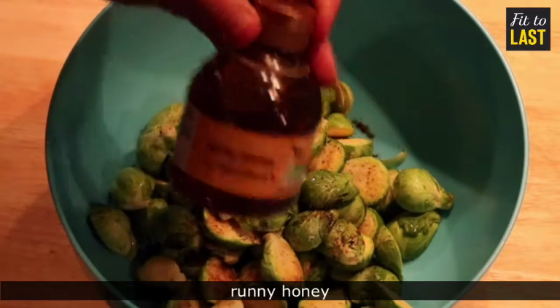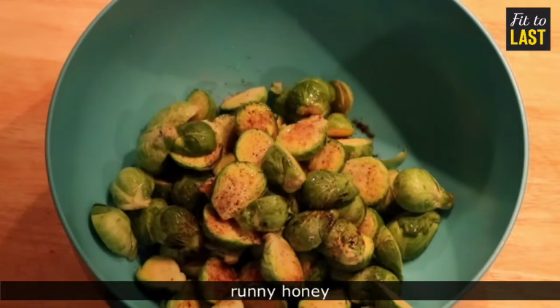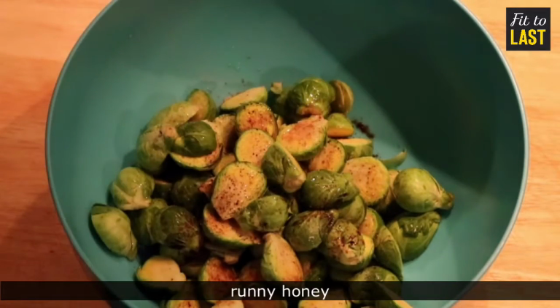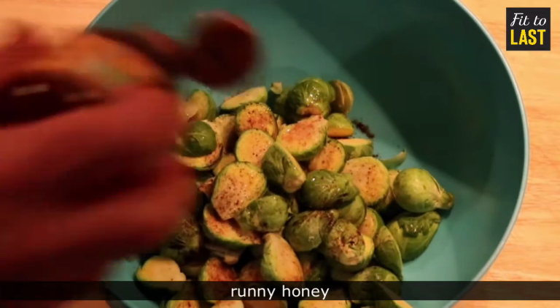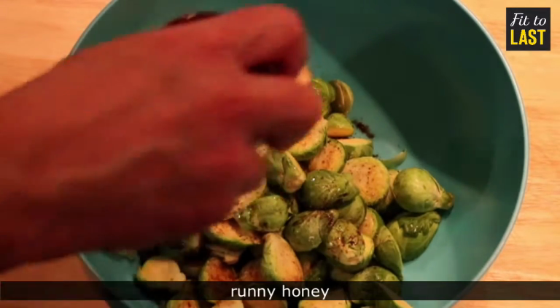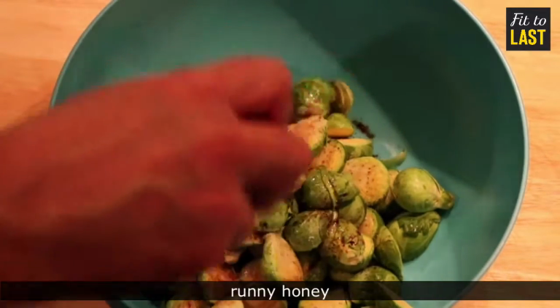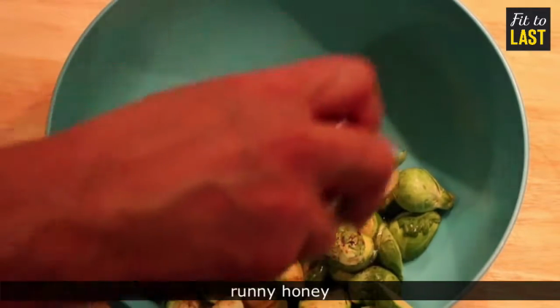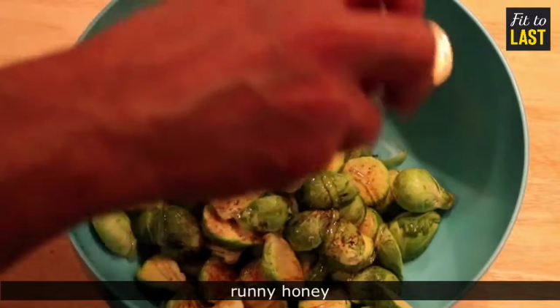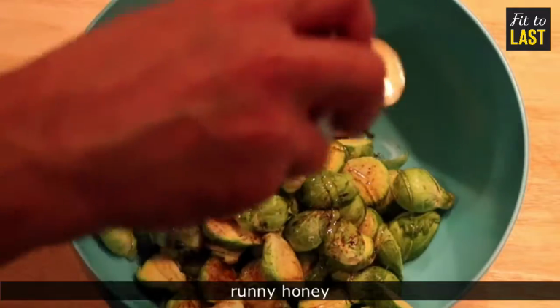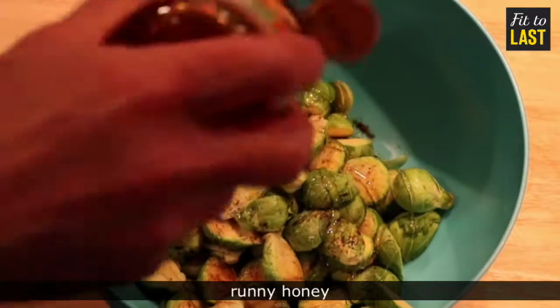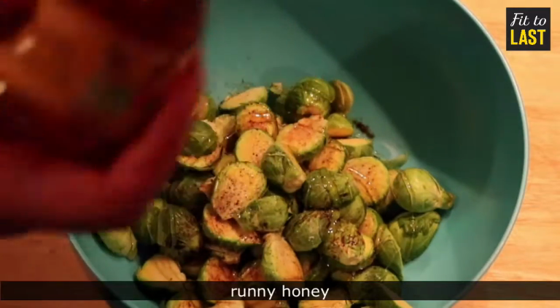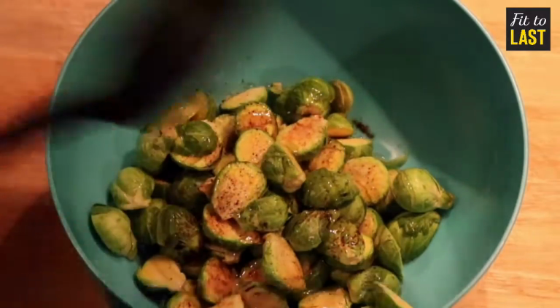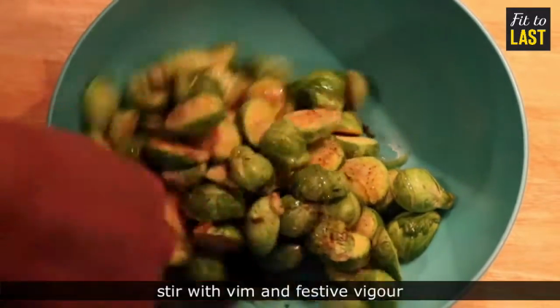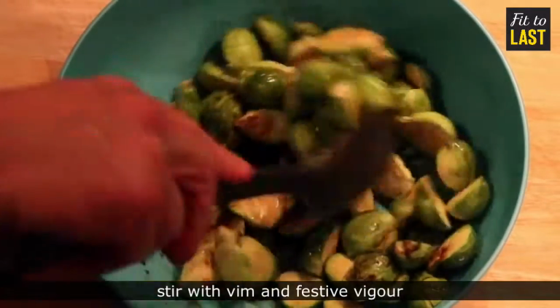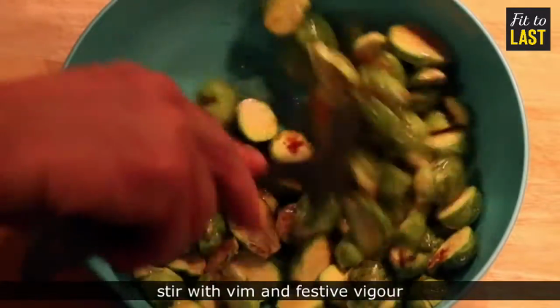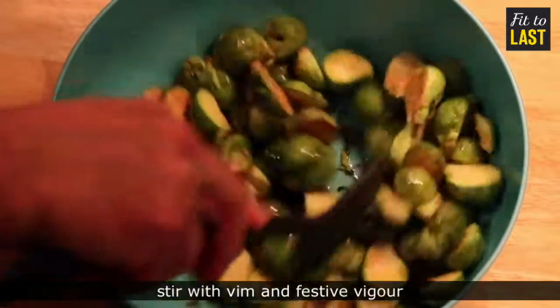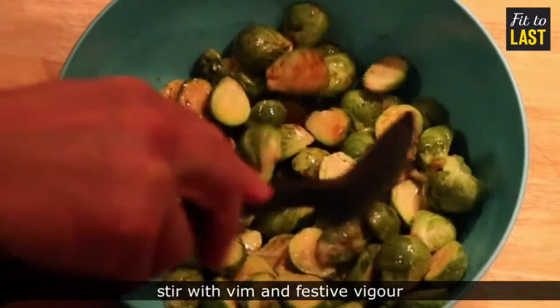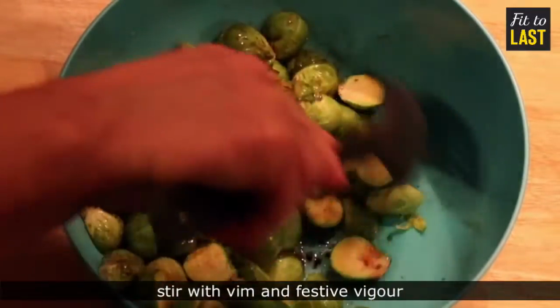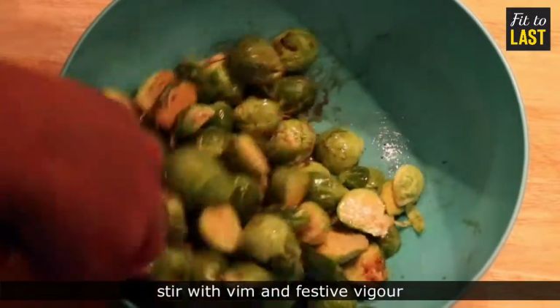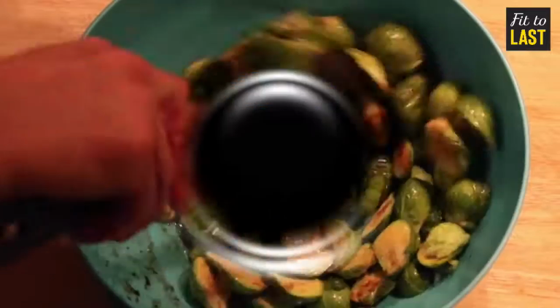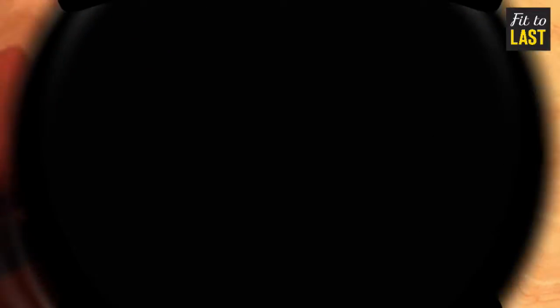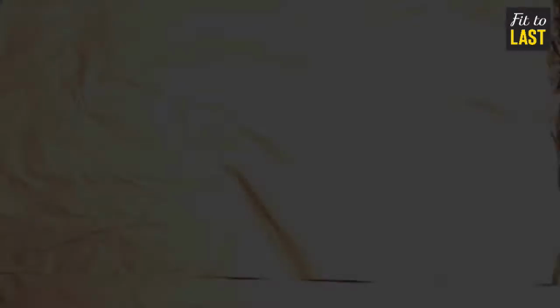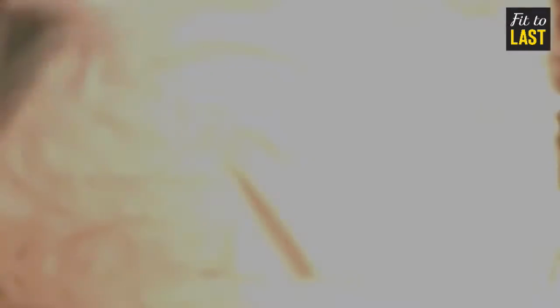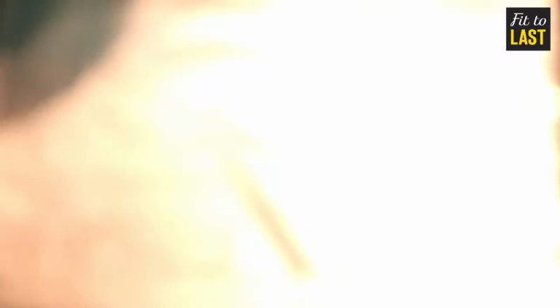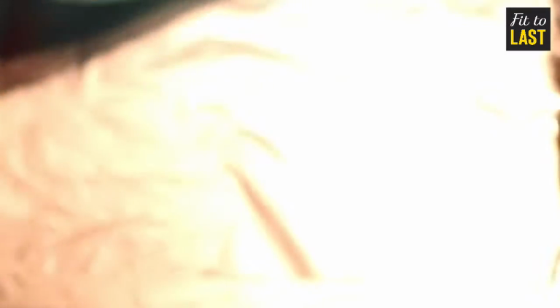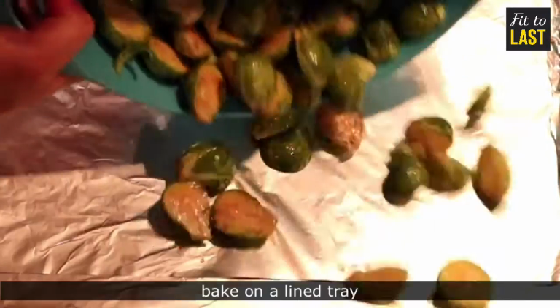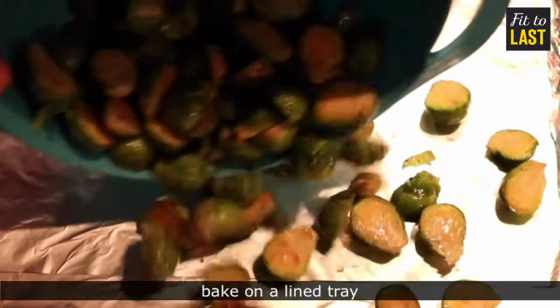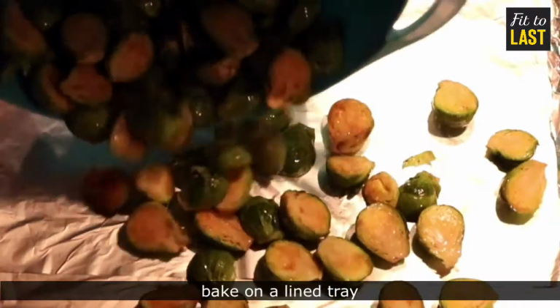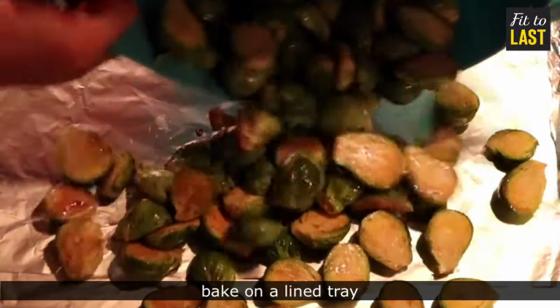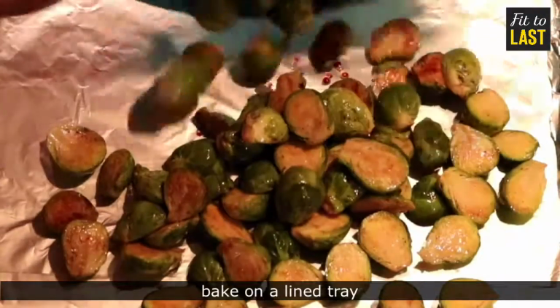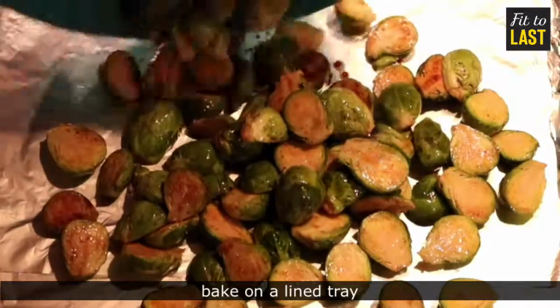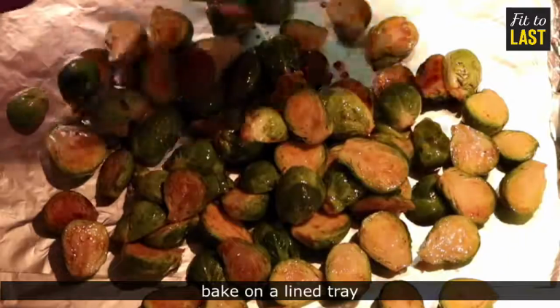Runny honey. Stir with vim and festive vigor. Into the black hole we go.